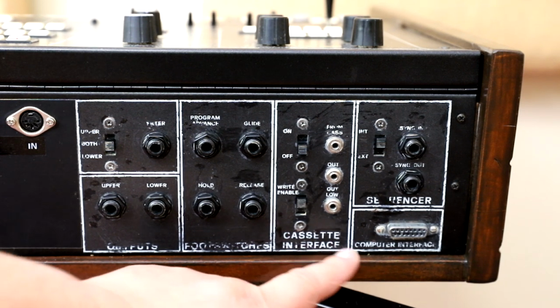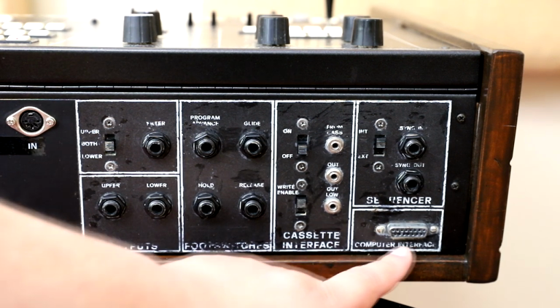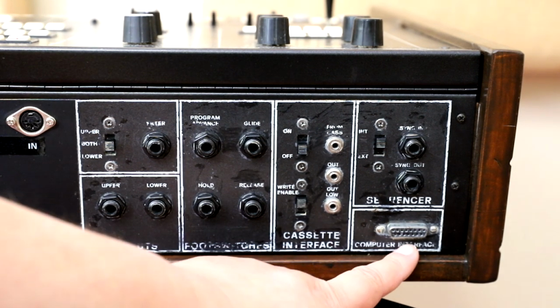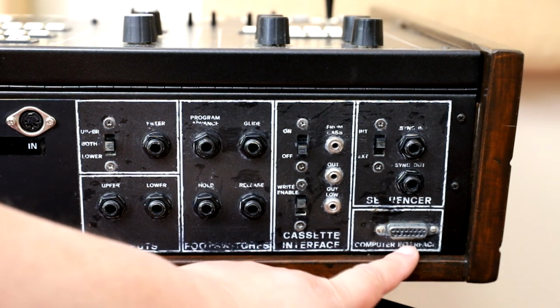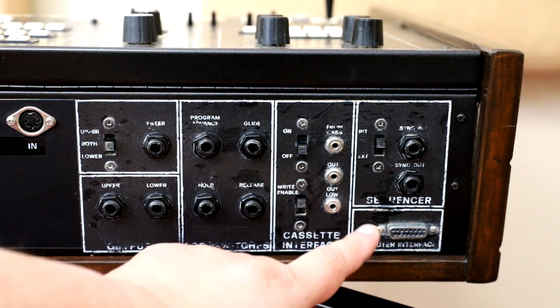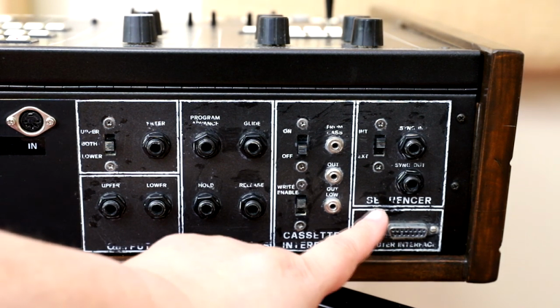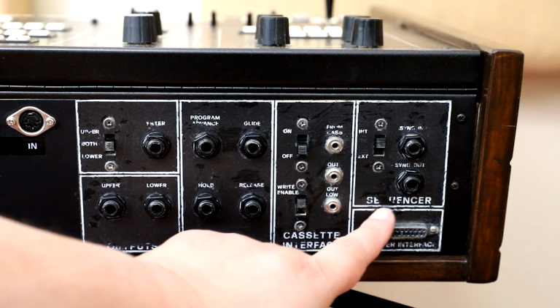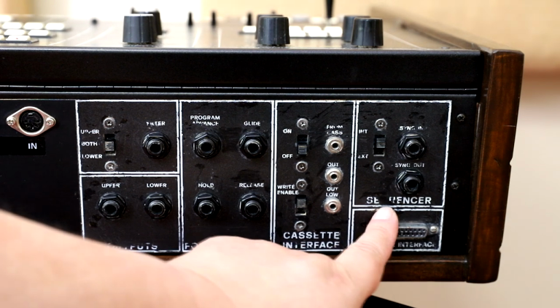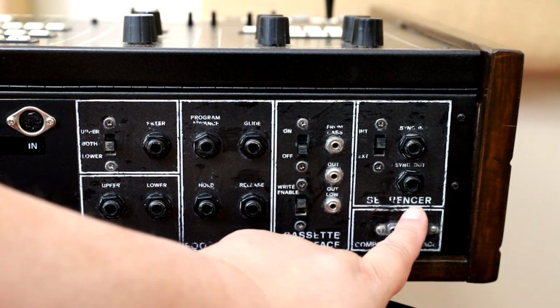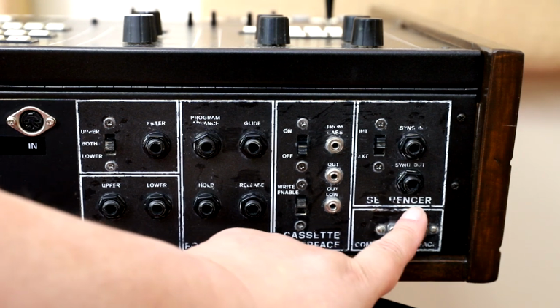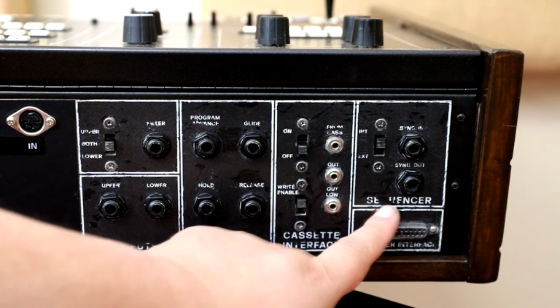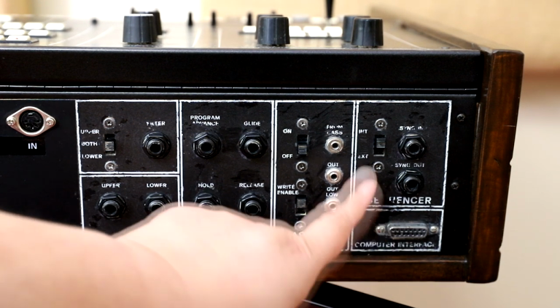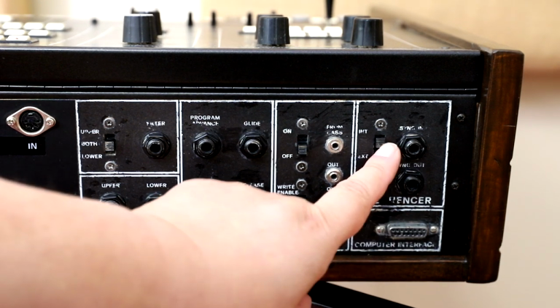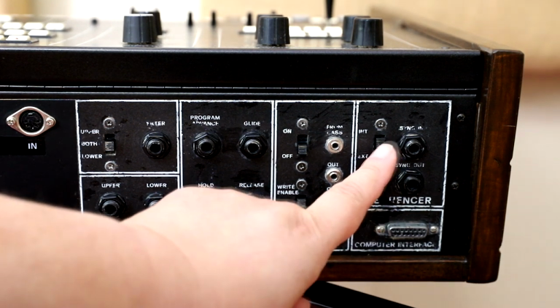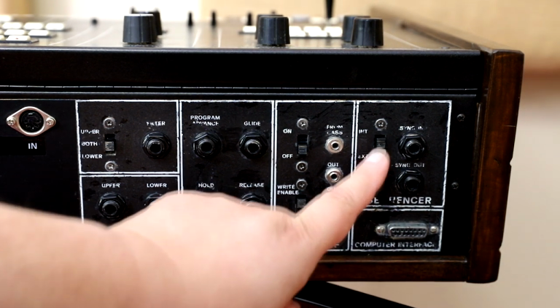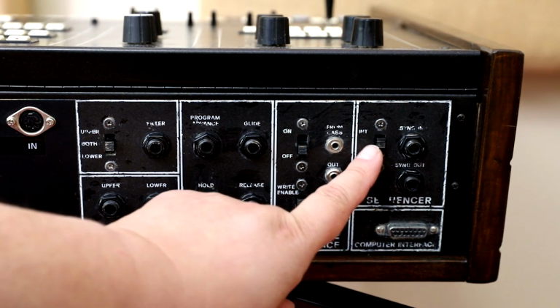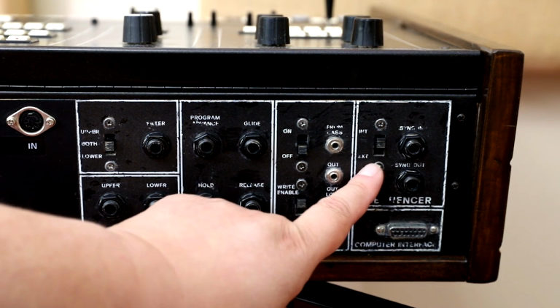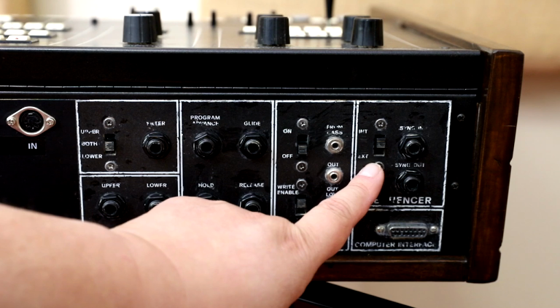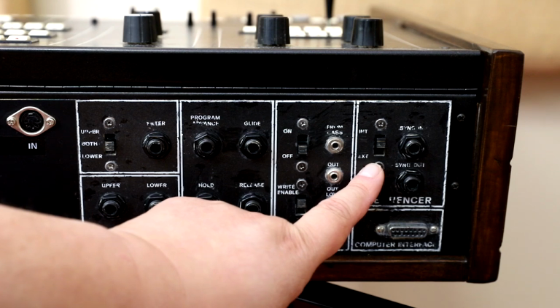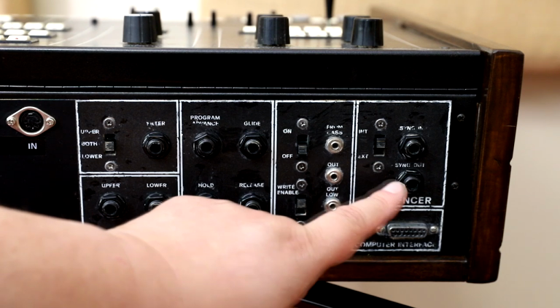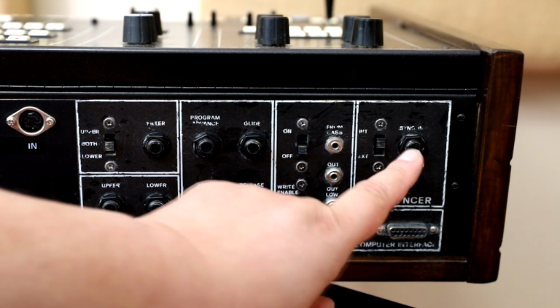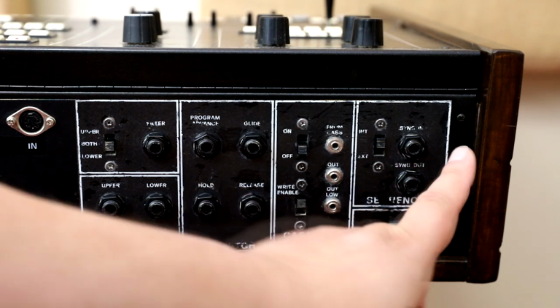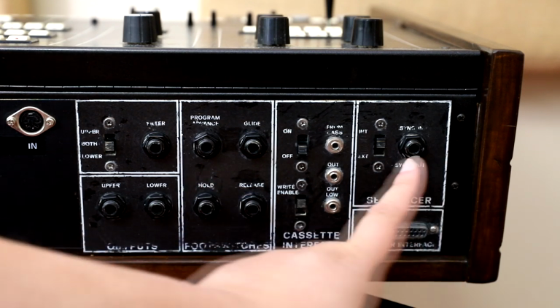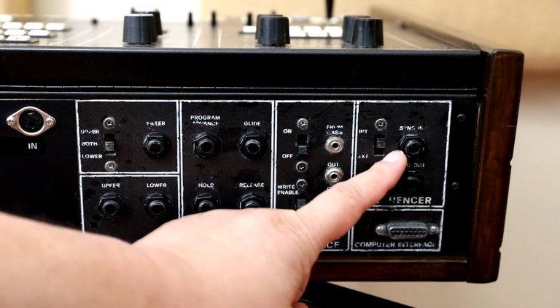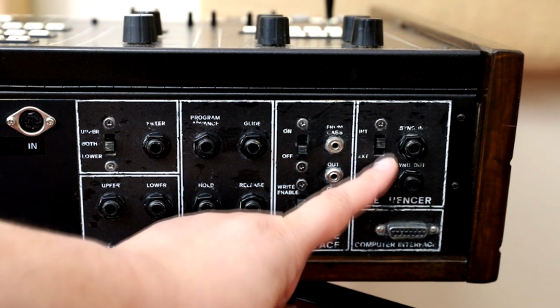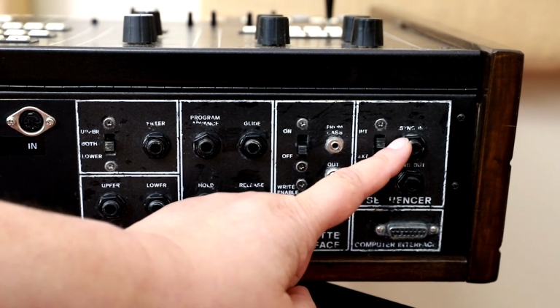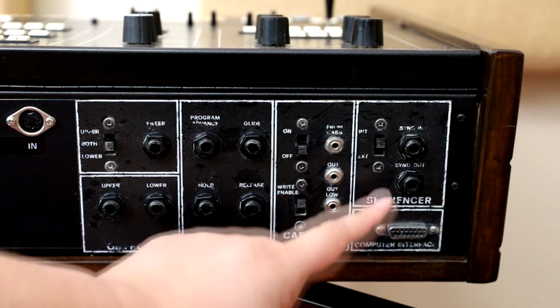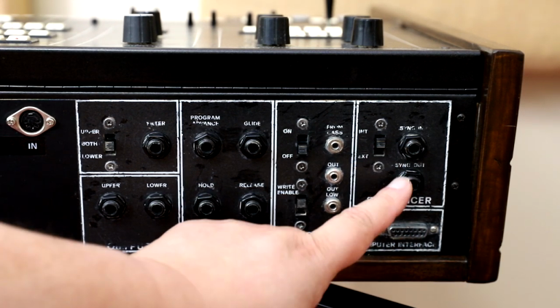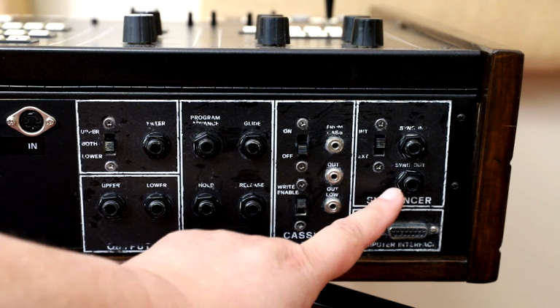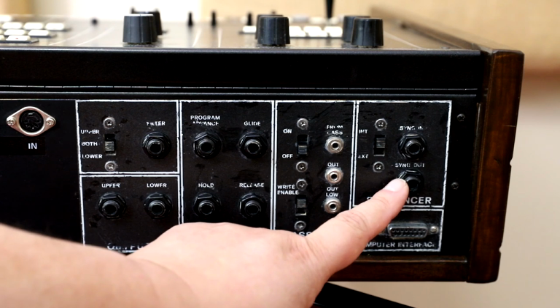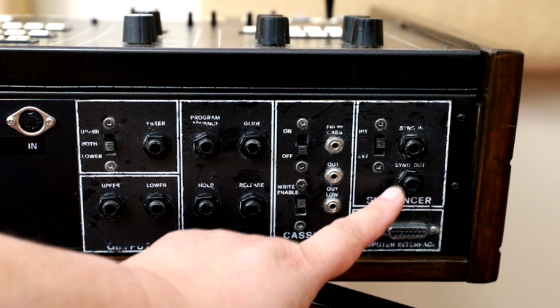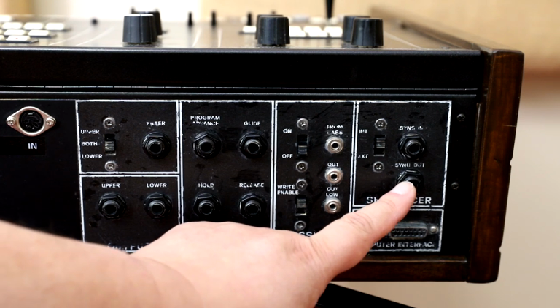This is a computer interface and finally here is the sequencer — you can set it to internal or external, and this is a jack for the sync in and this is the jack for the sync out.